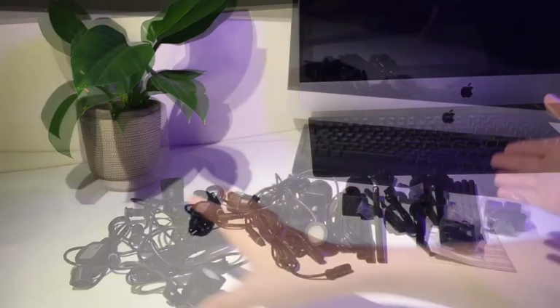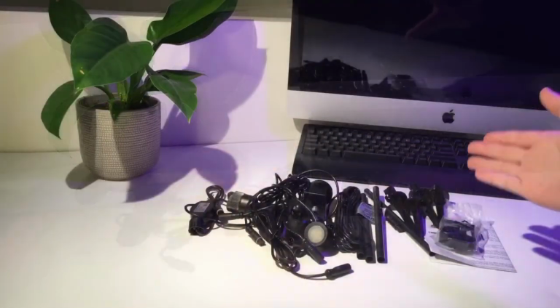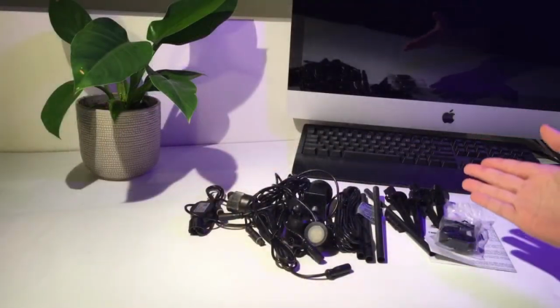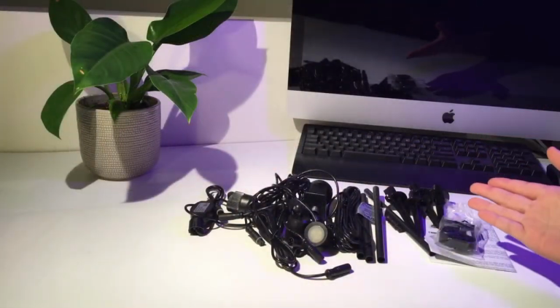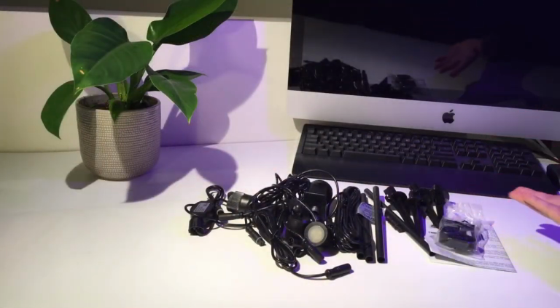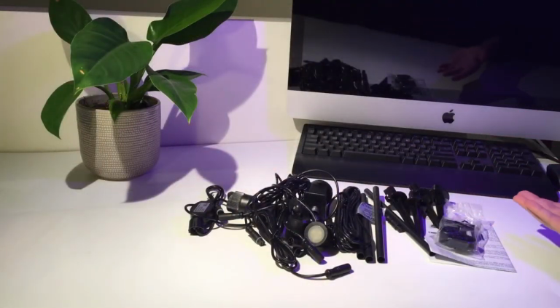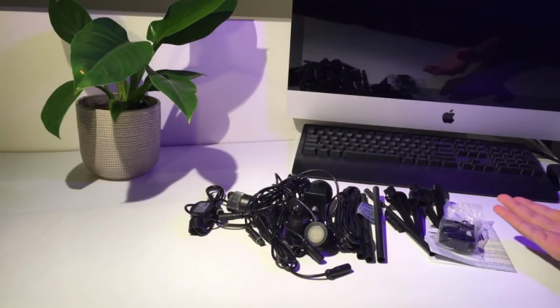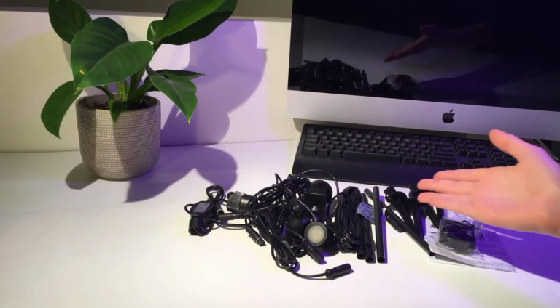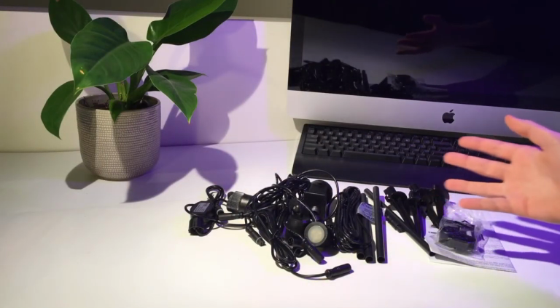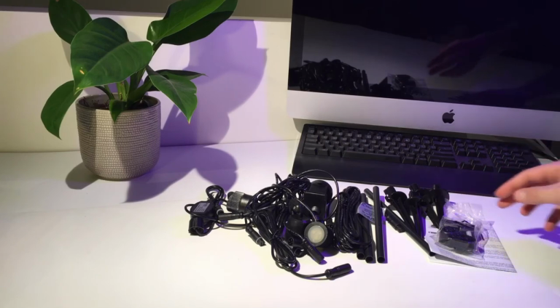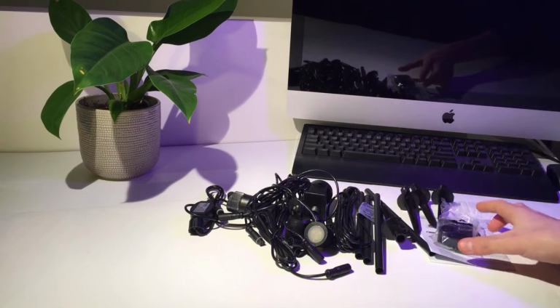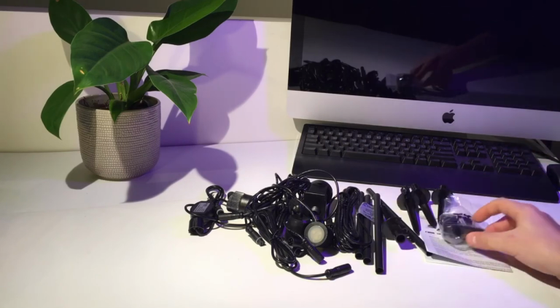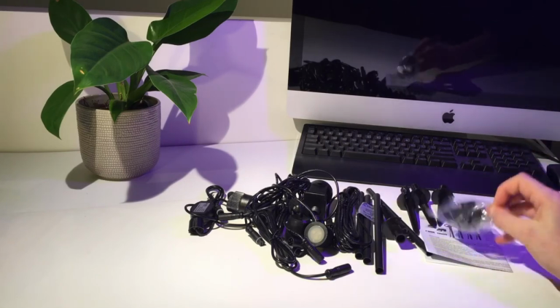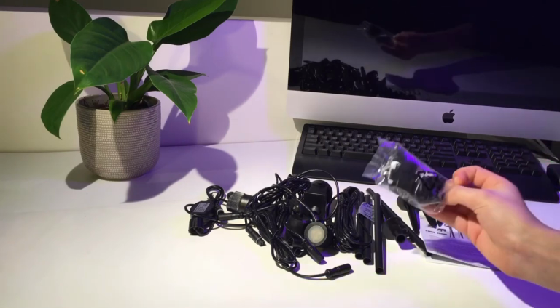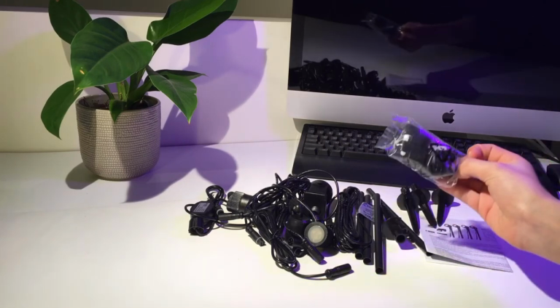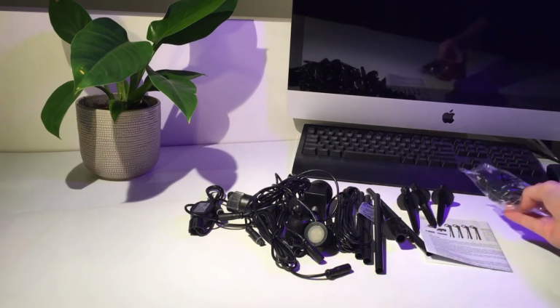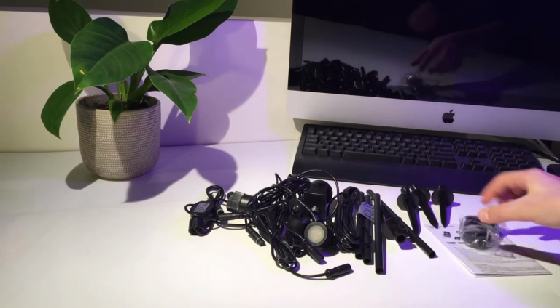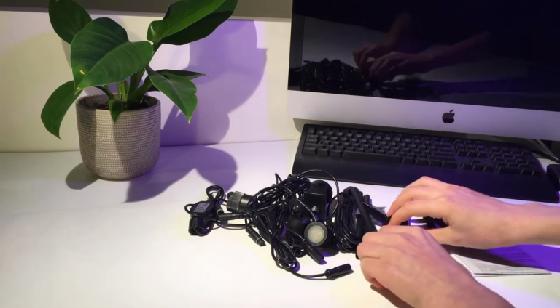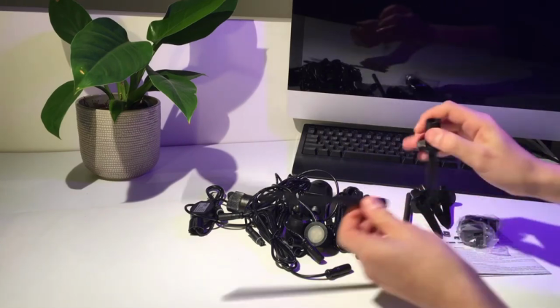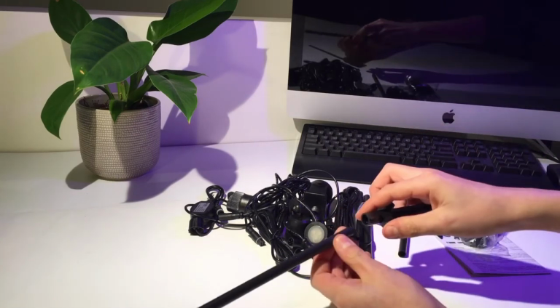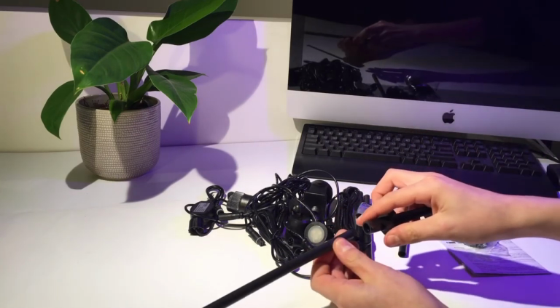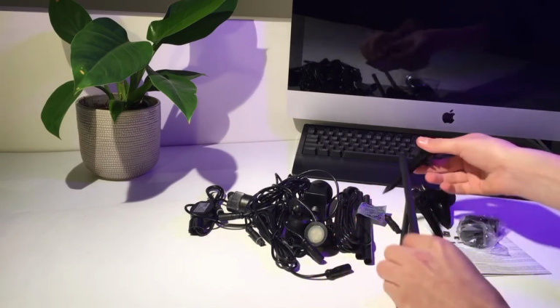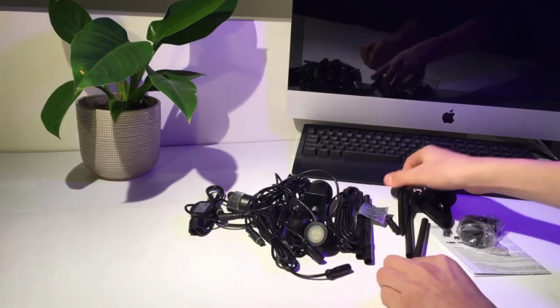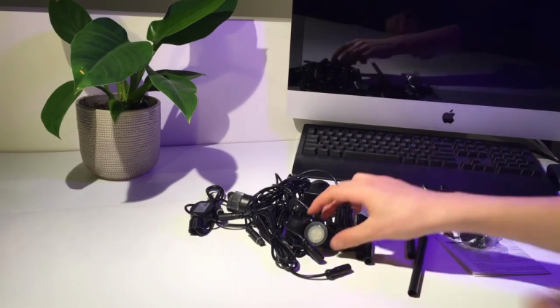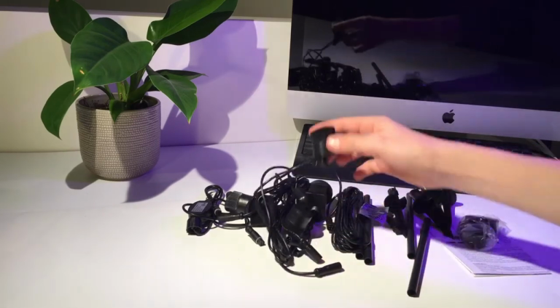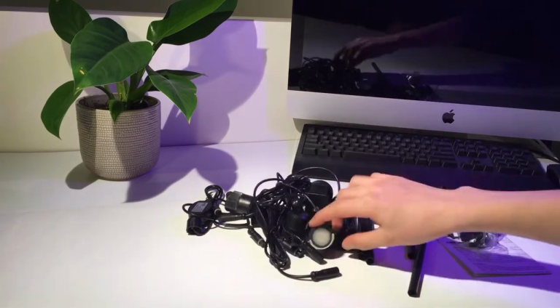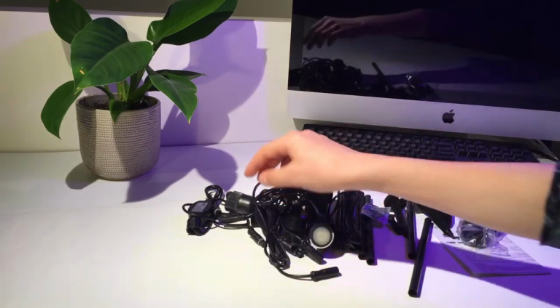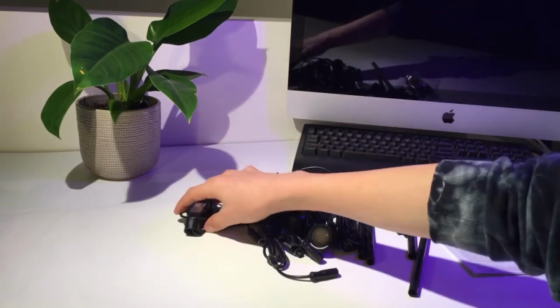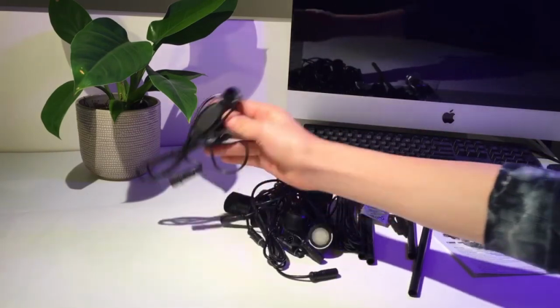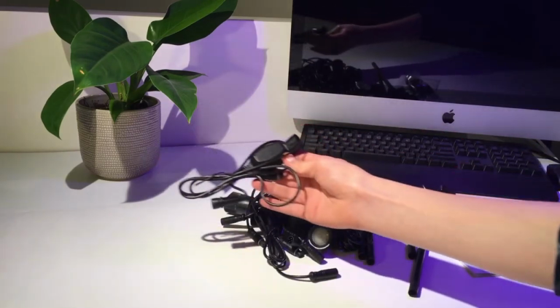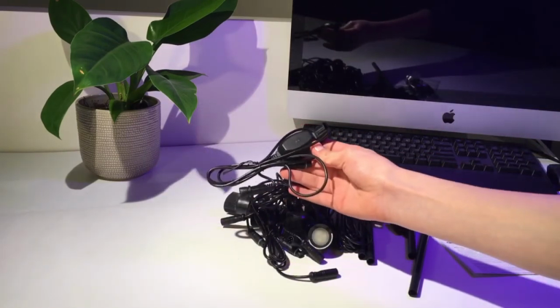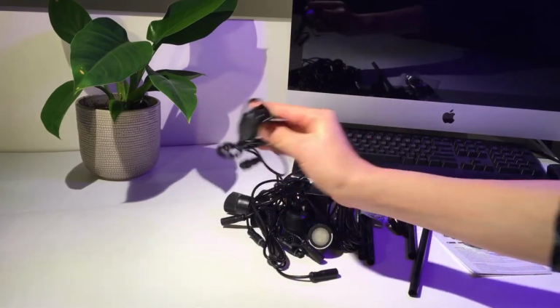Now I've got it all open, I'm going to show you what some of these parts do so we can move on to the setup. These here are if you want to mount it on the wall. These are for sticking it in a garden. These are the lights themselves, and this is to connect it to the power adapter.